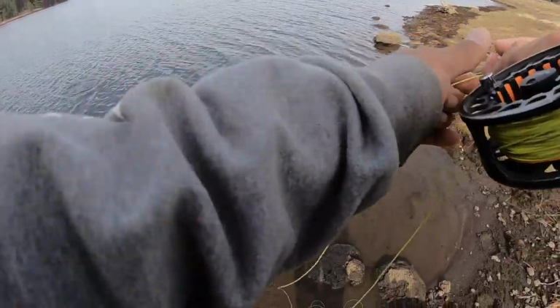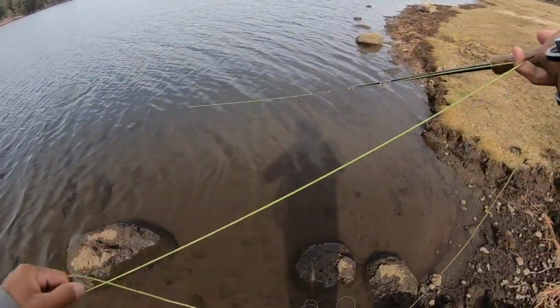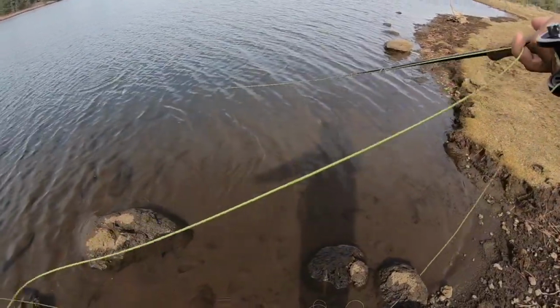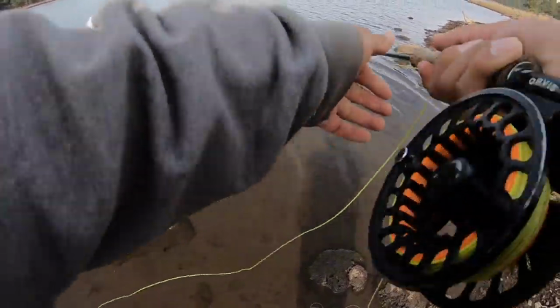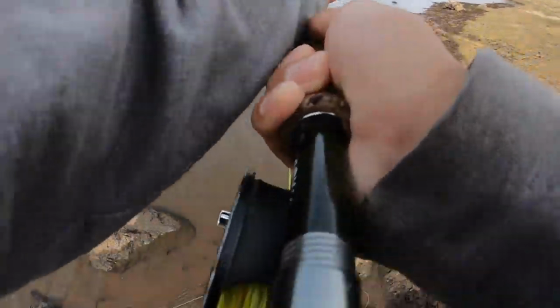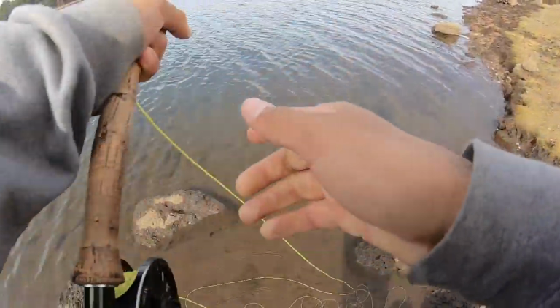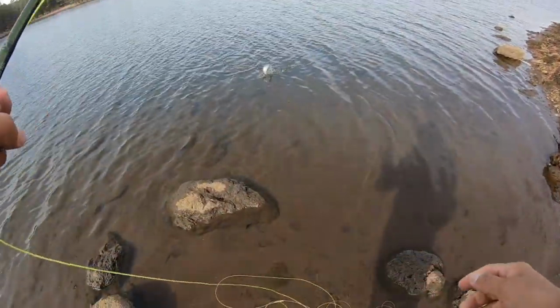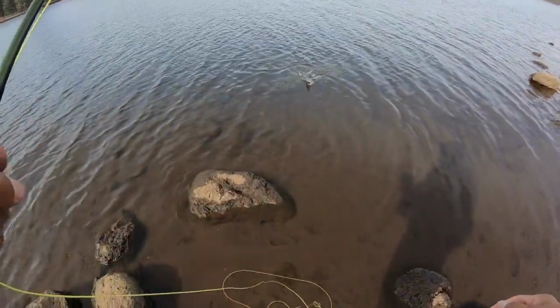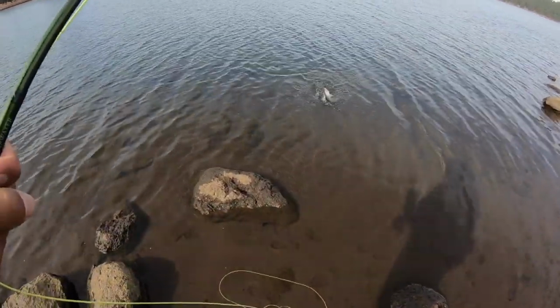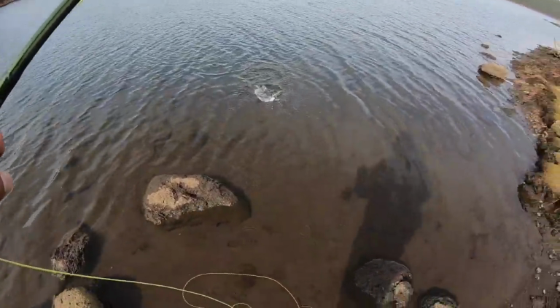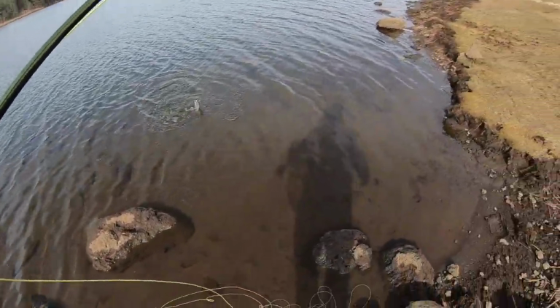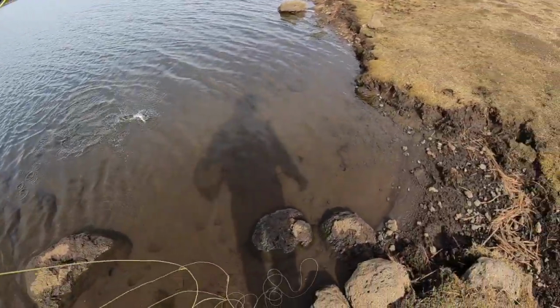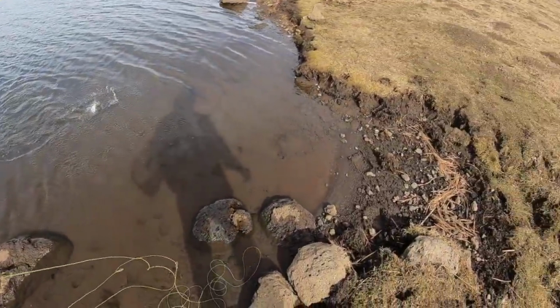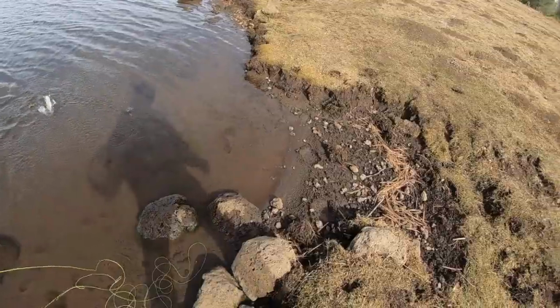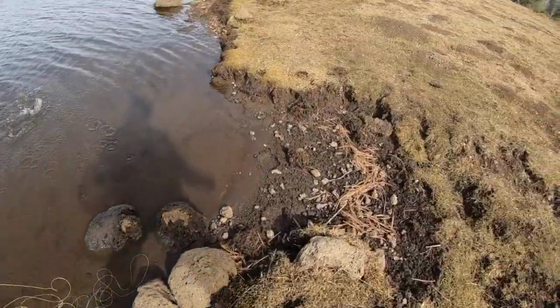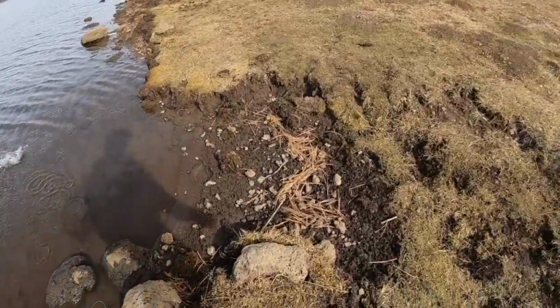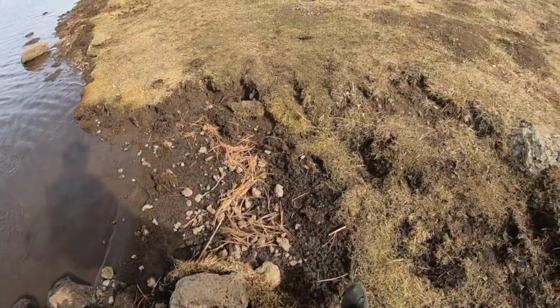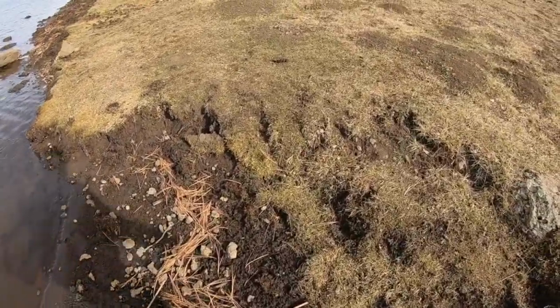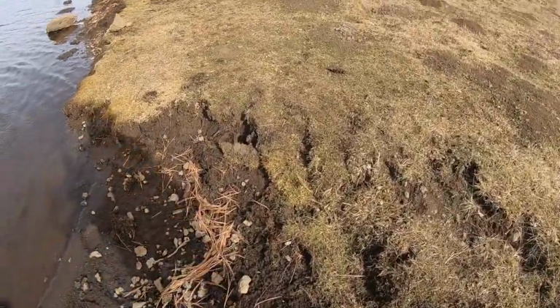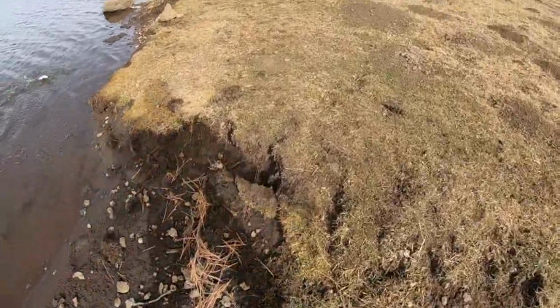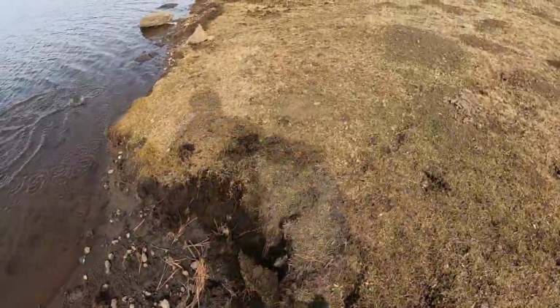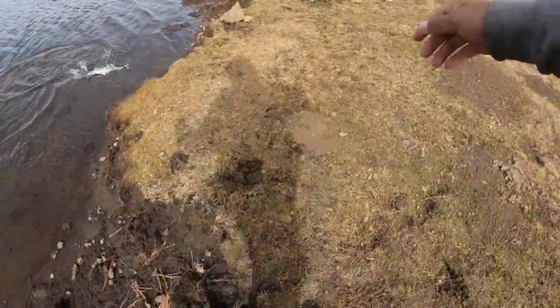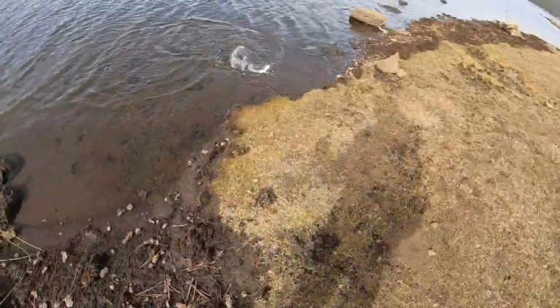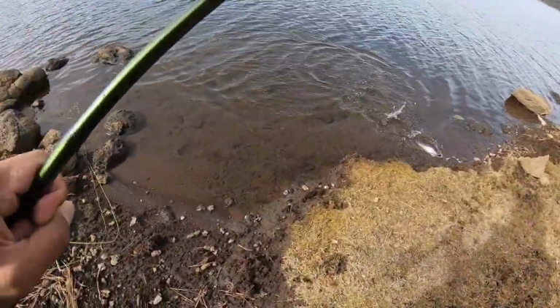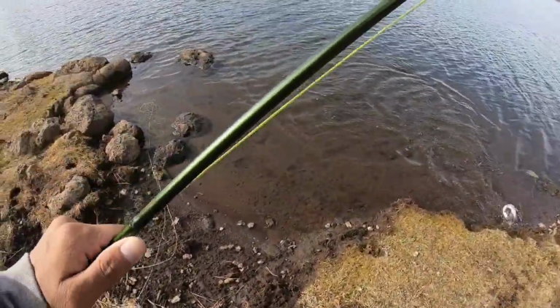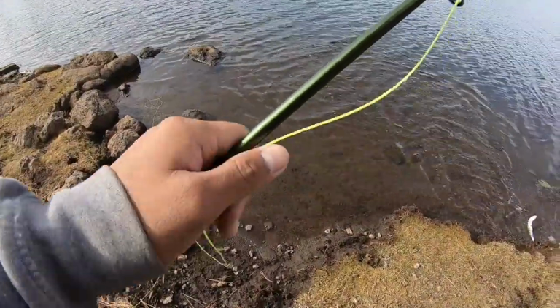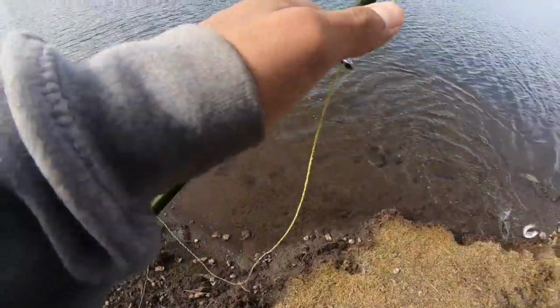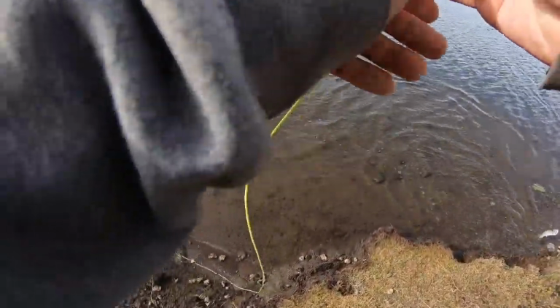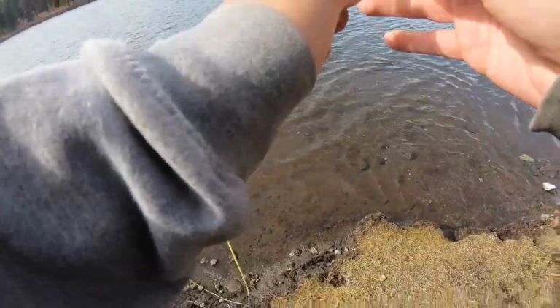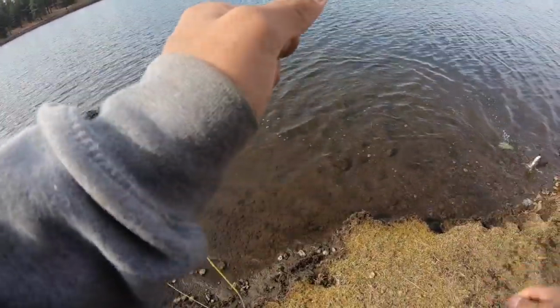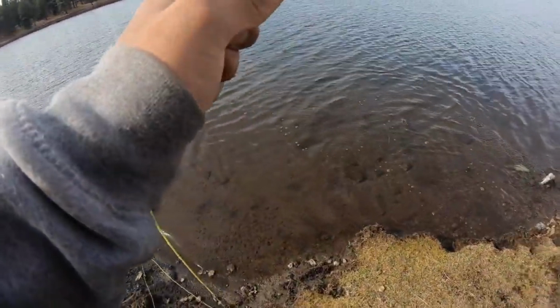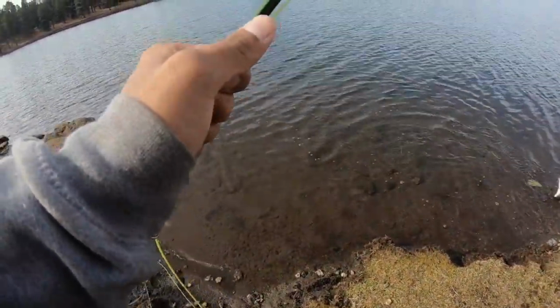First fish is a rainbow! Rainbow, rainbow — it's a rainbow!